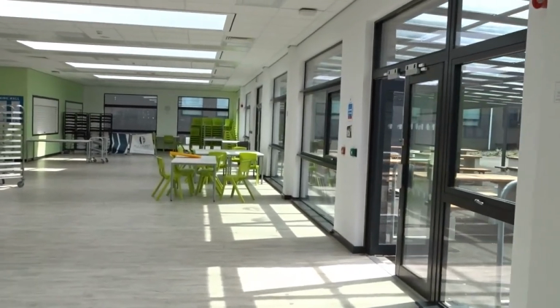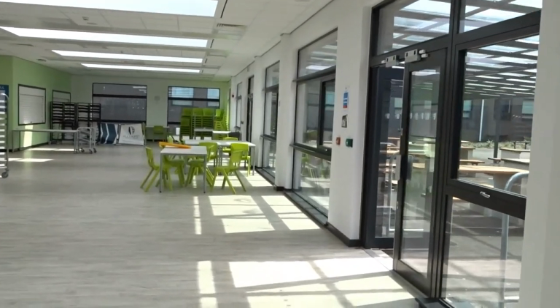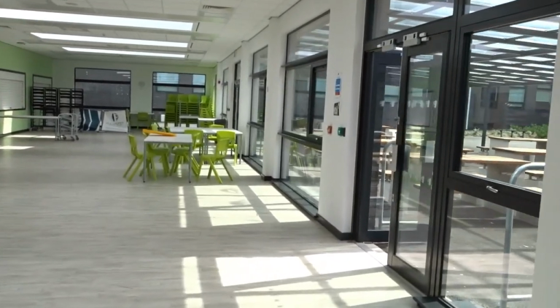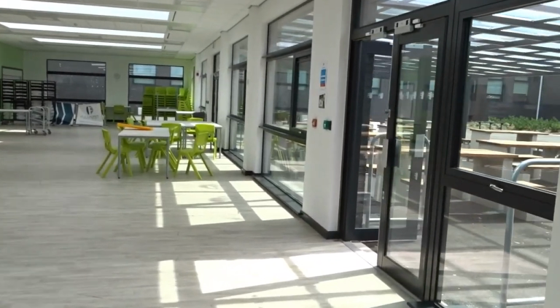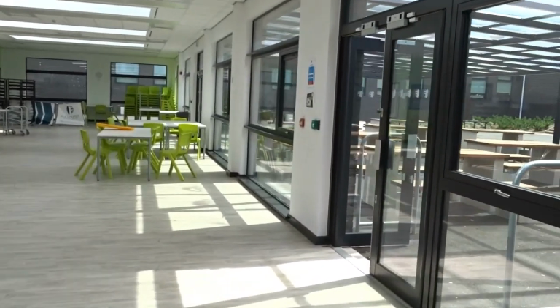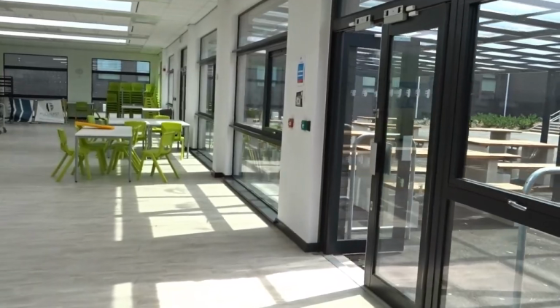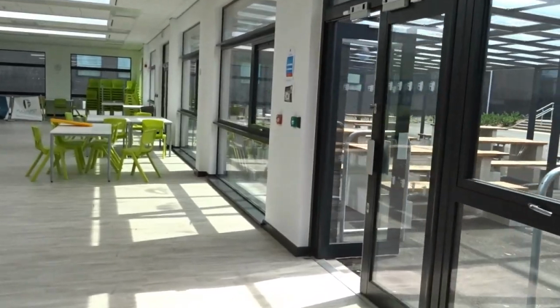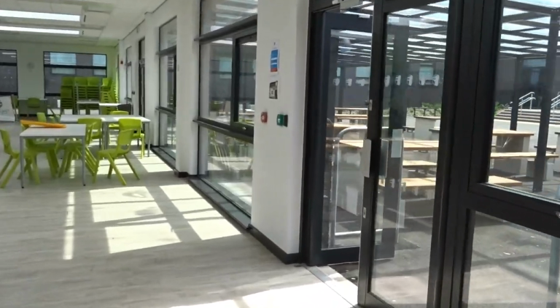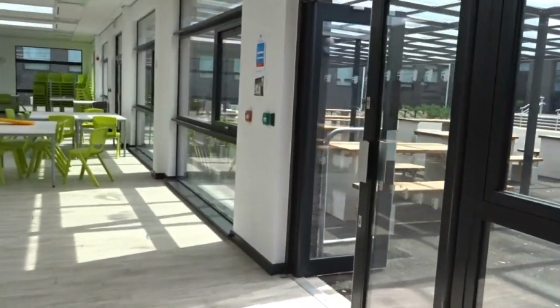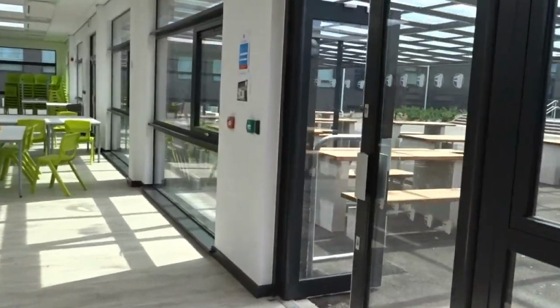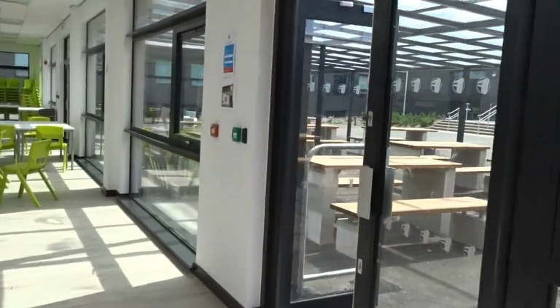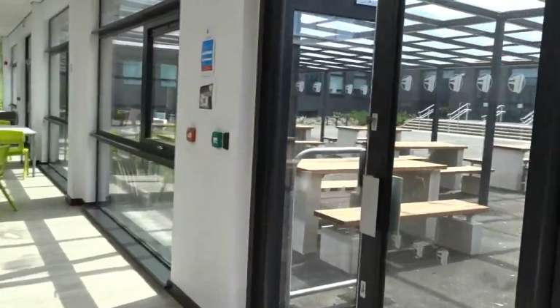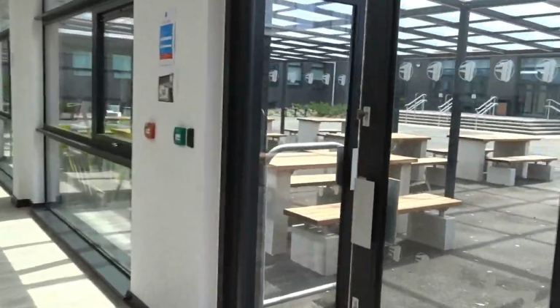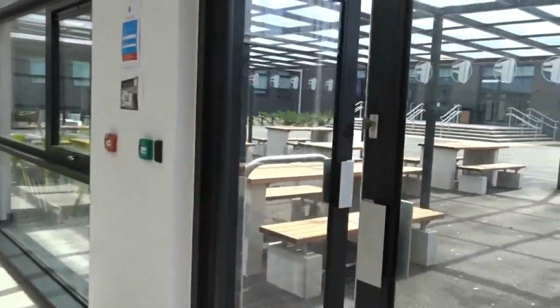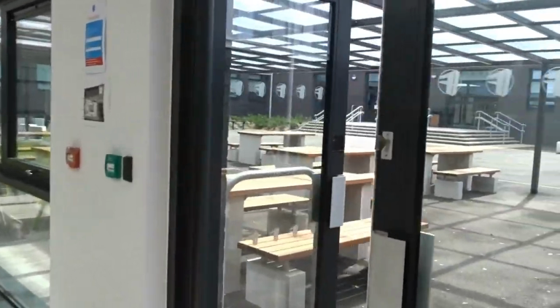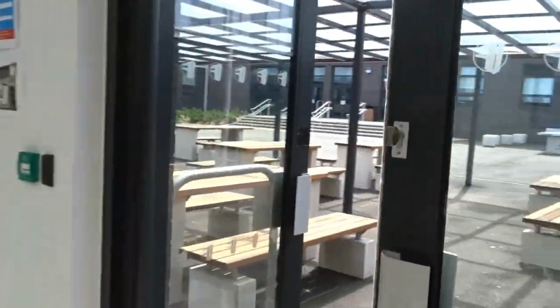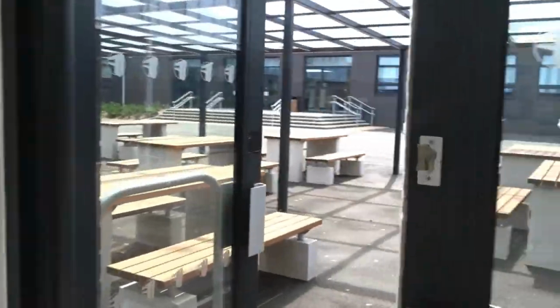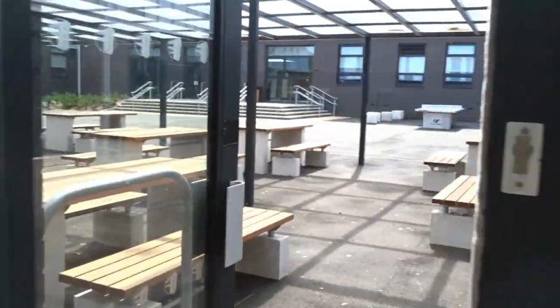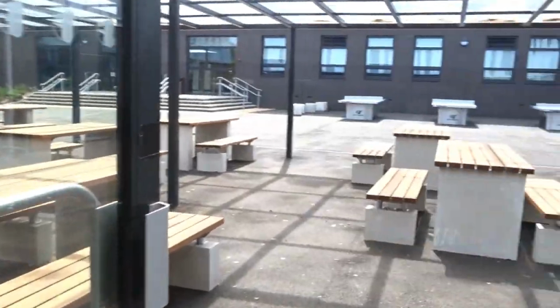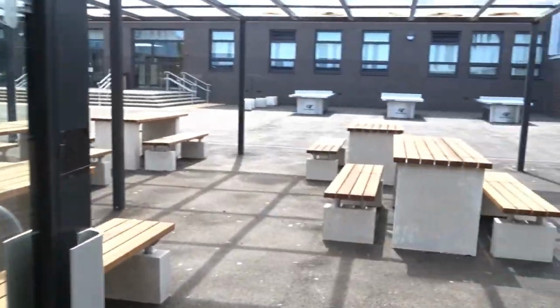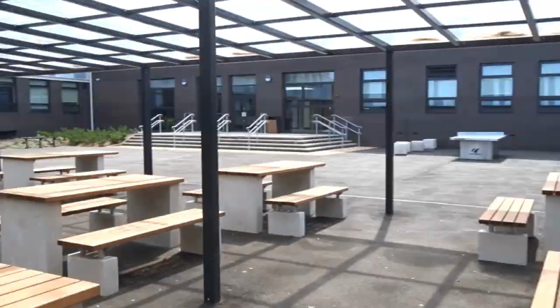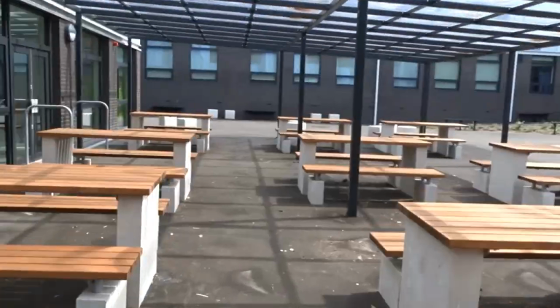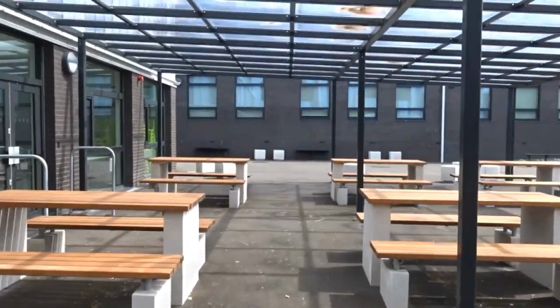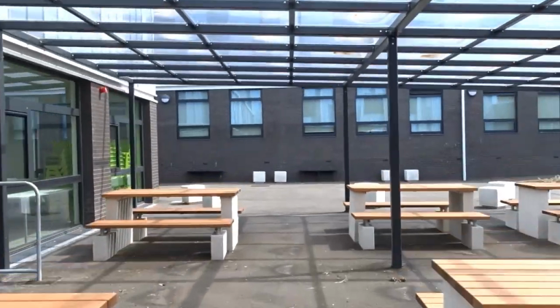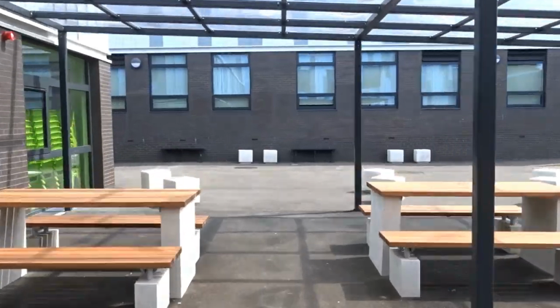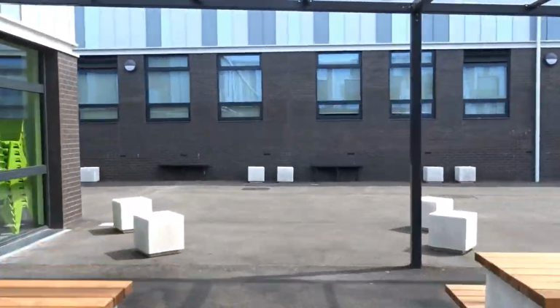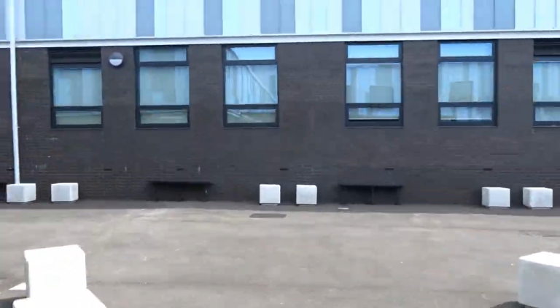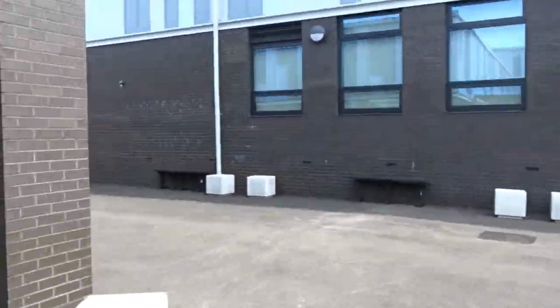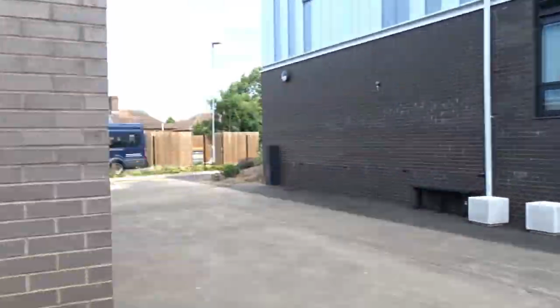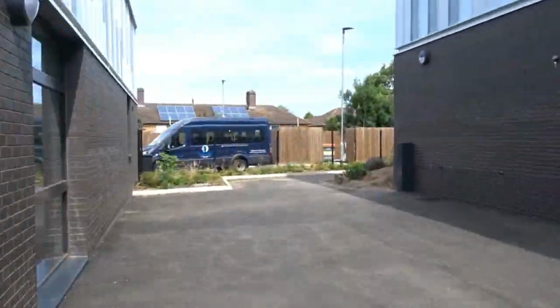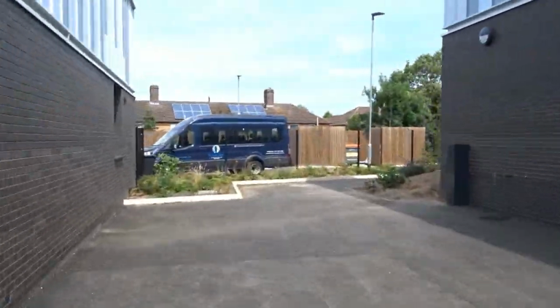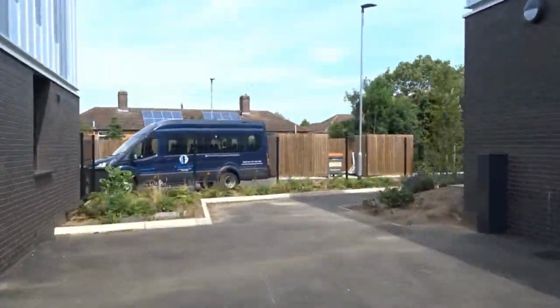So on the first morning you'll come in and go through into our main hall, but normally you'll also be able to use our outside space in the morning as well.